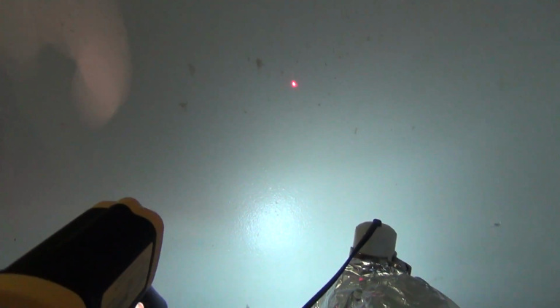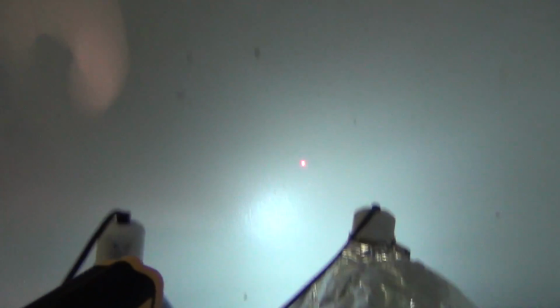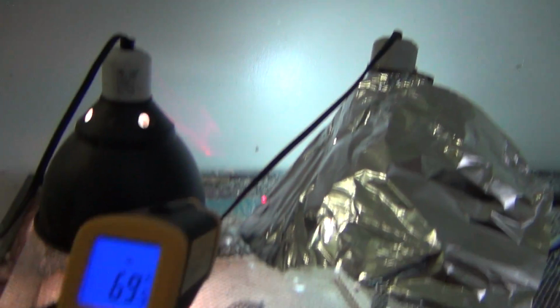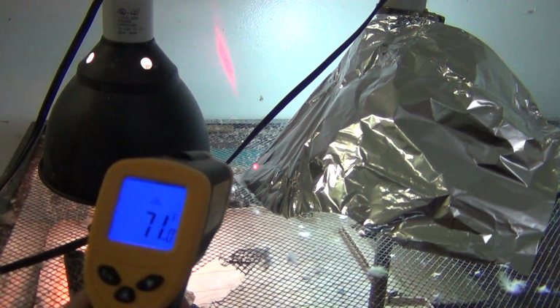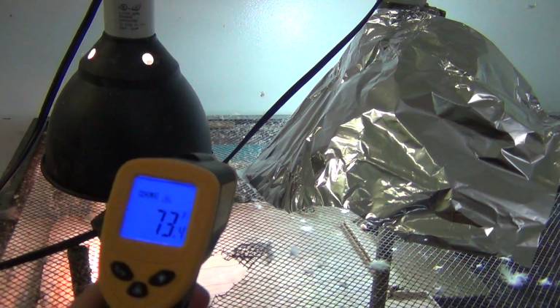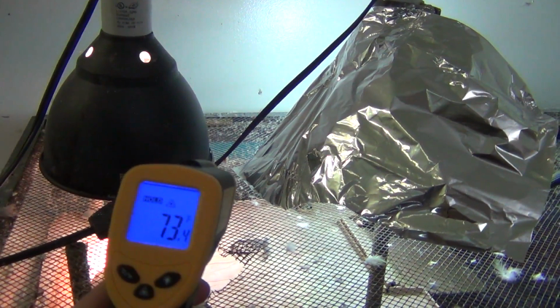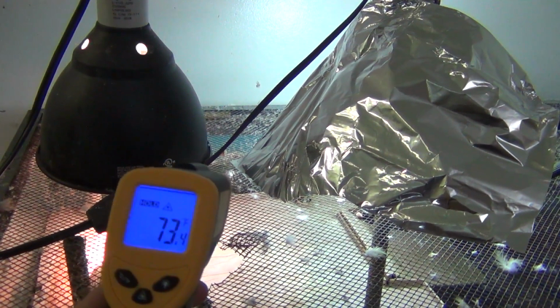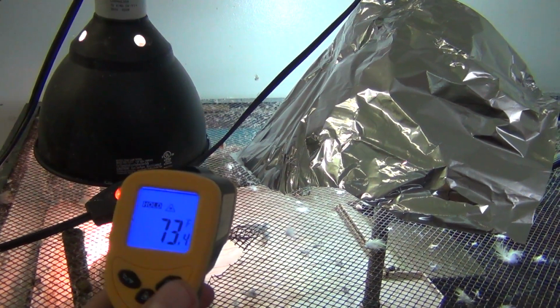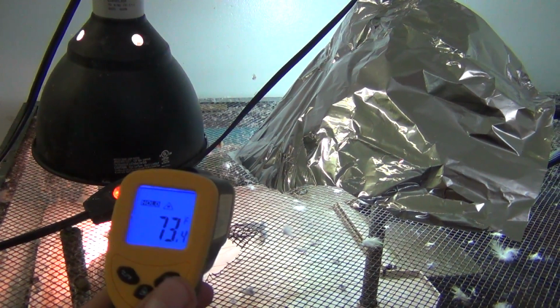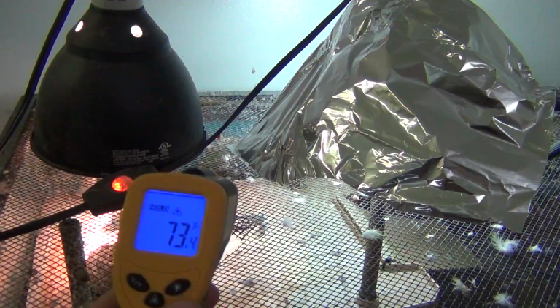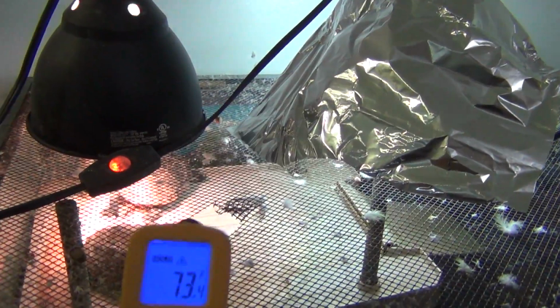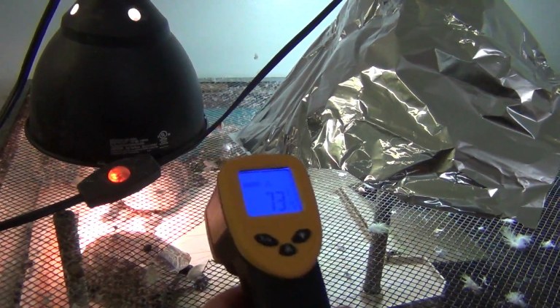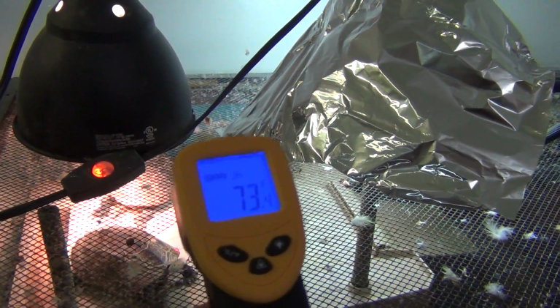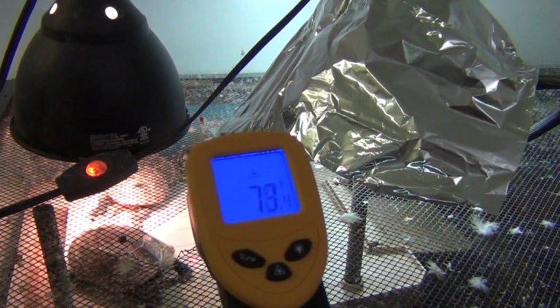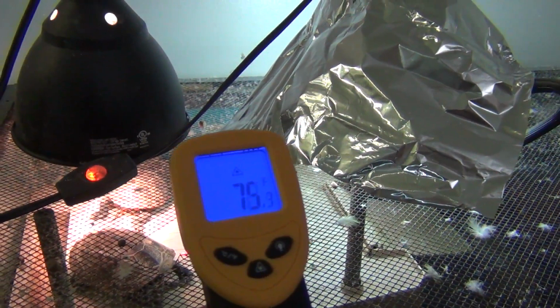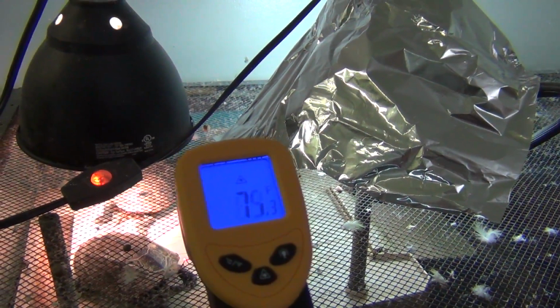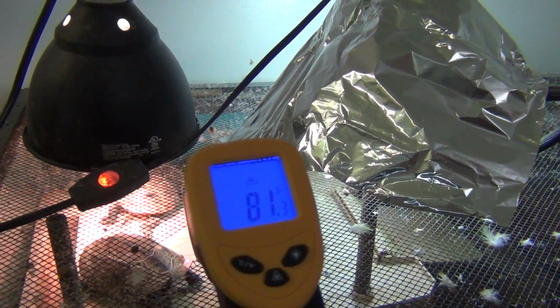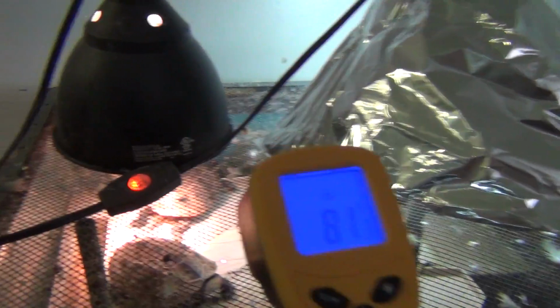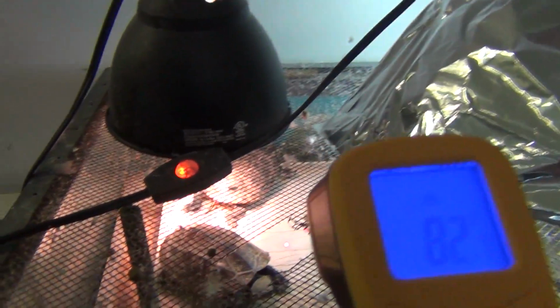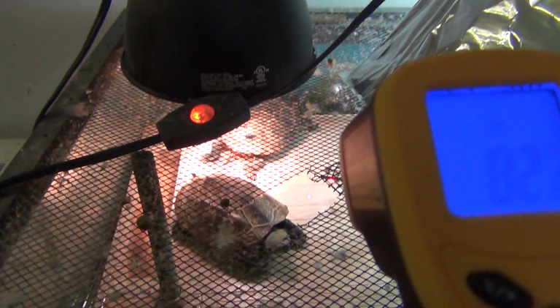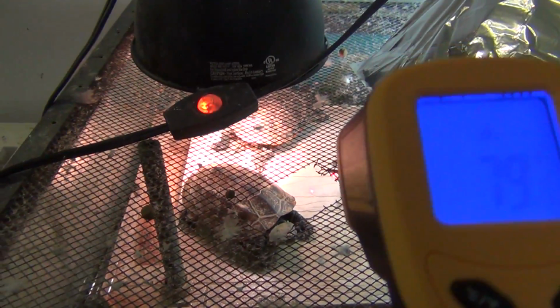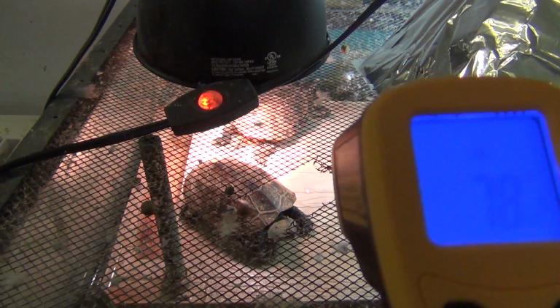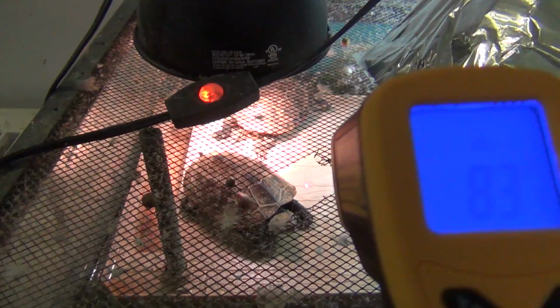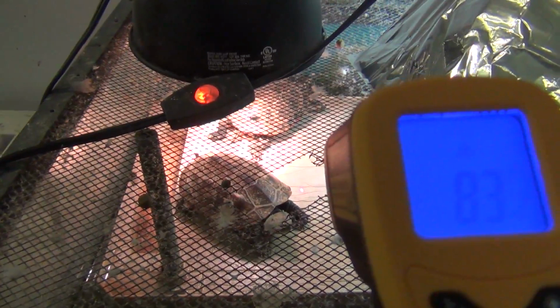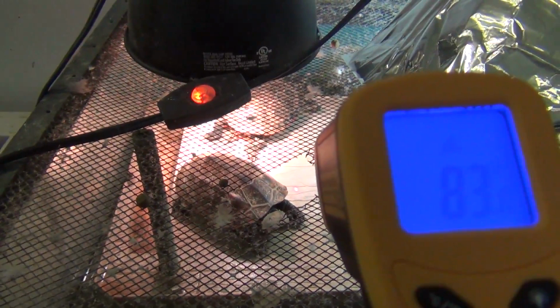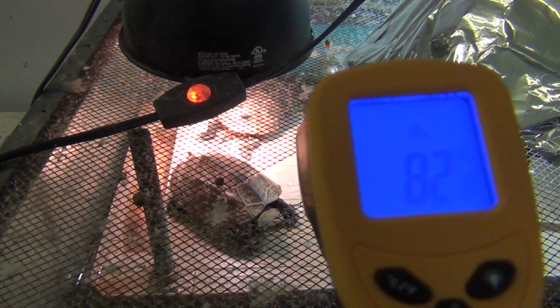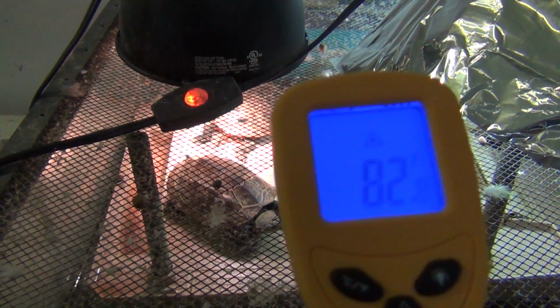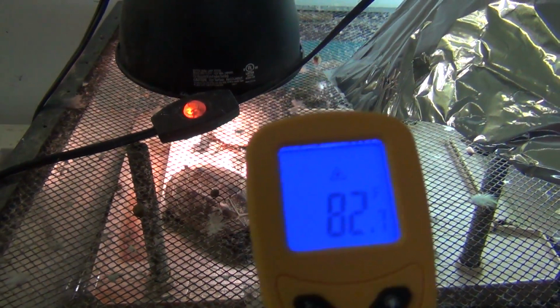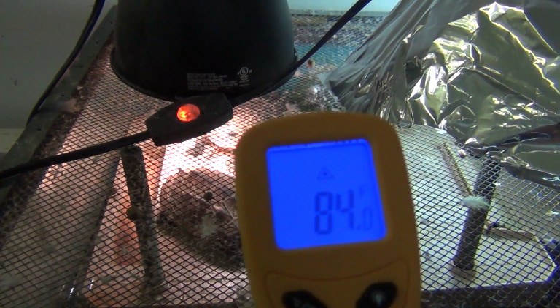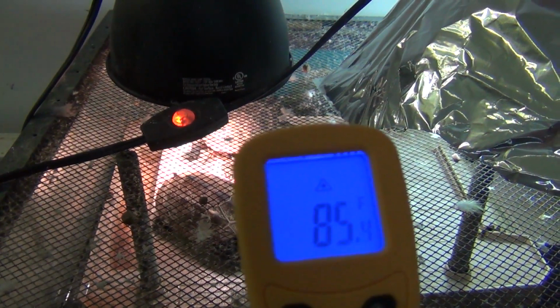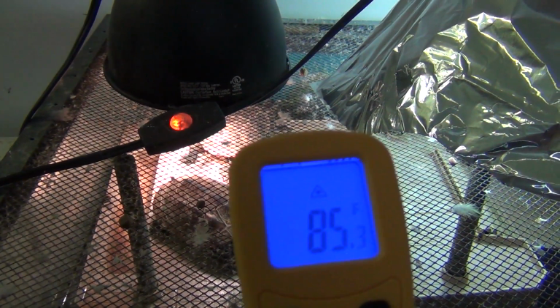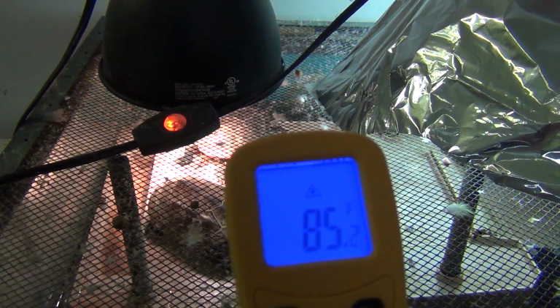Some of them don't have a laser — there are different models. What you're going to do is aim this down. Right now I've got it aimed down — you can't really see it because it's really bright down there. And that's showing 82, 85.